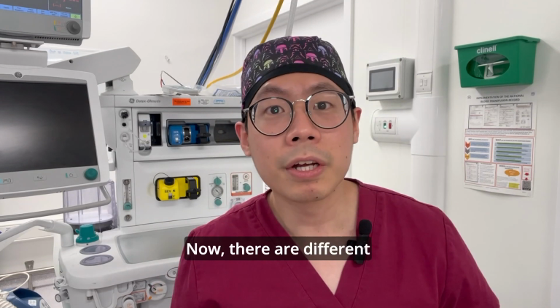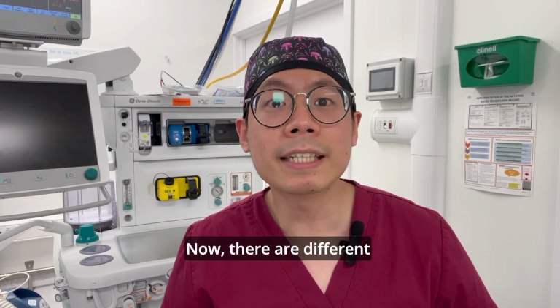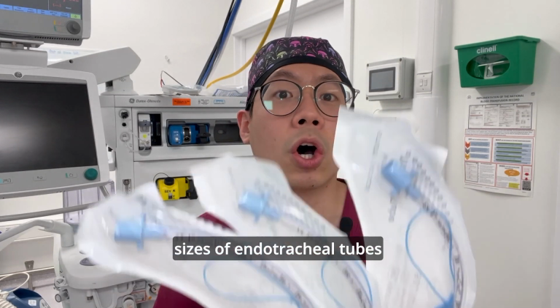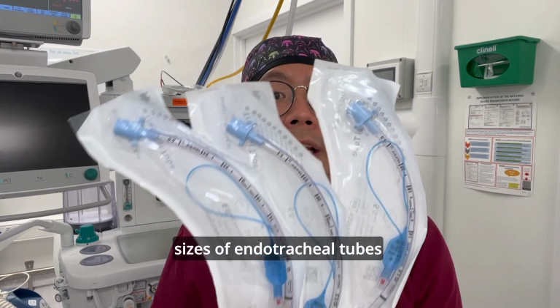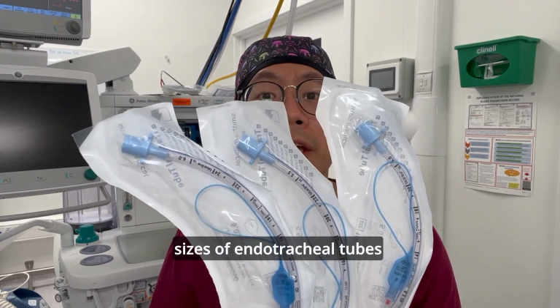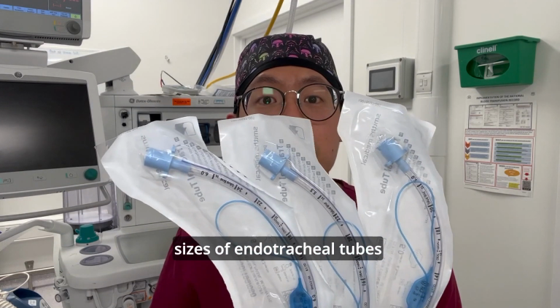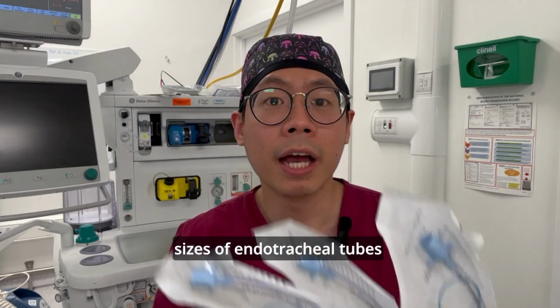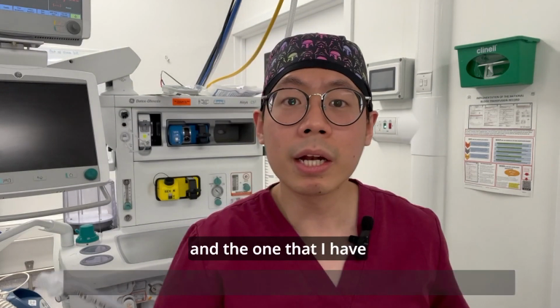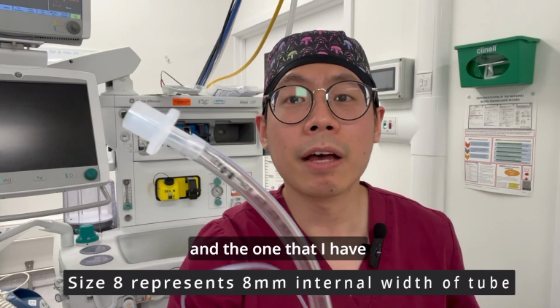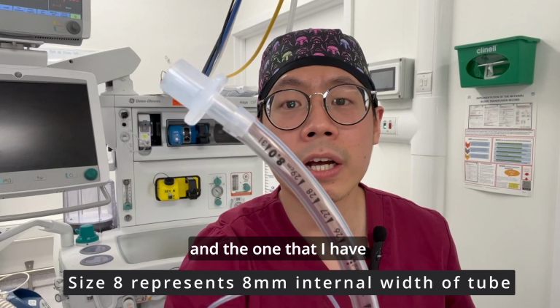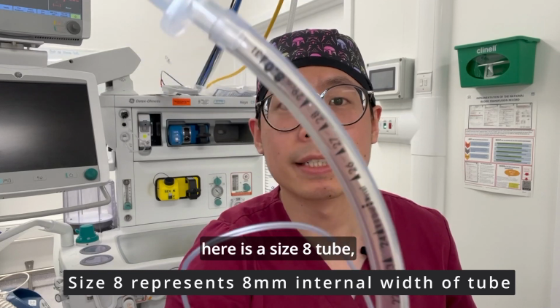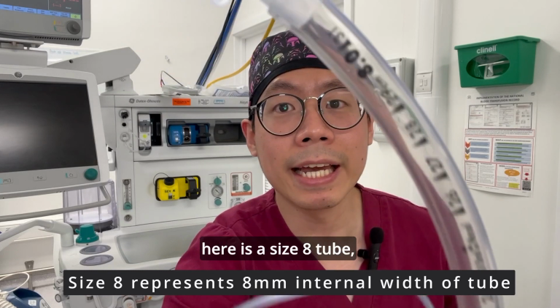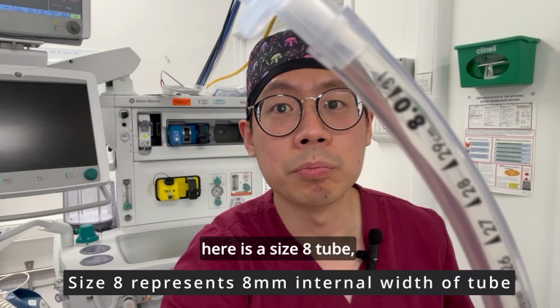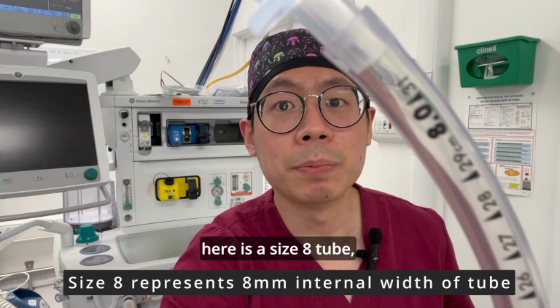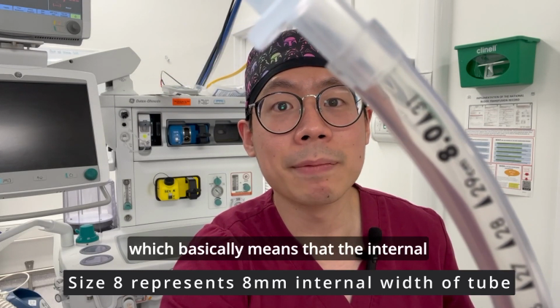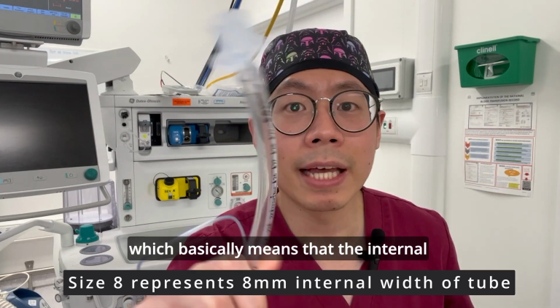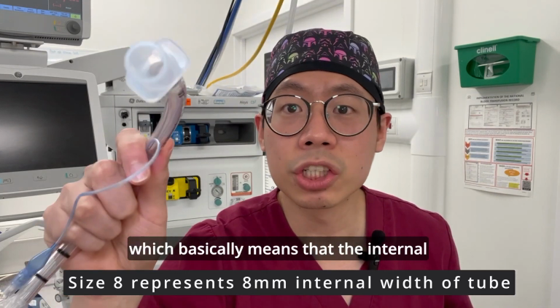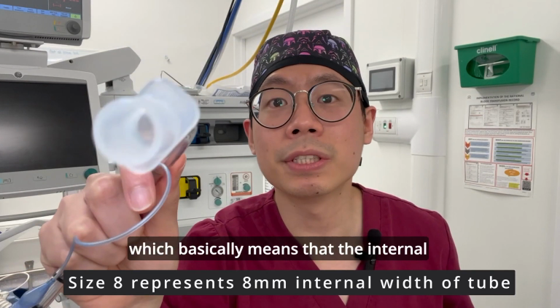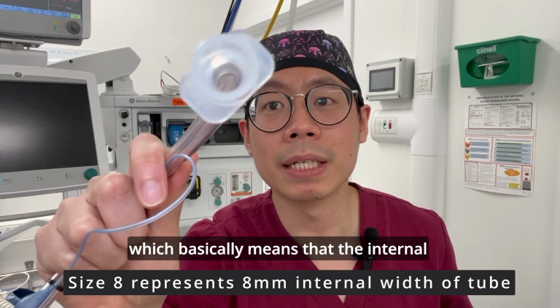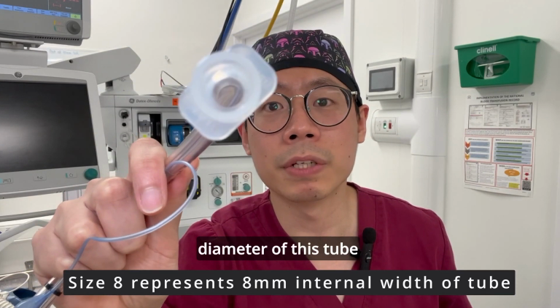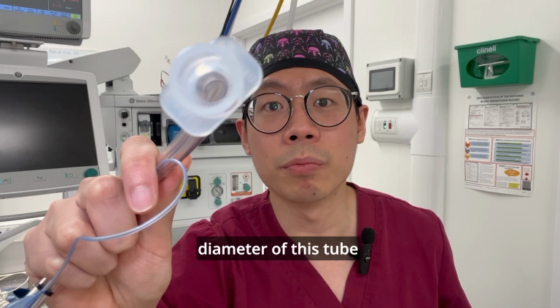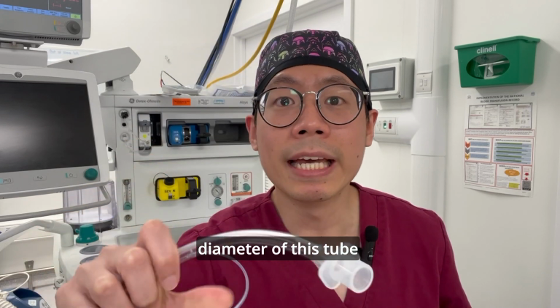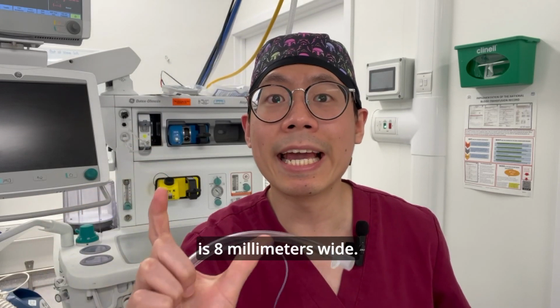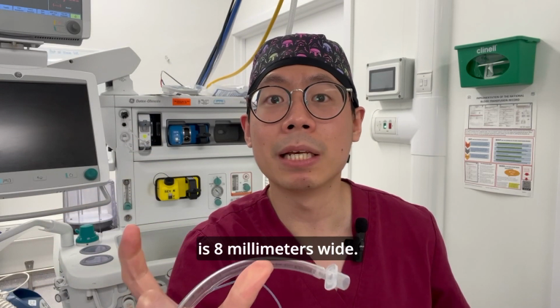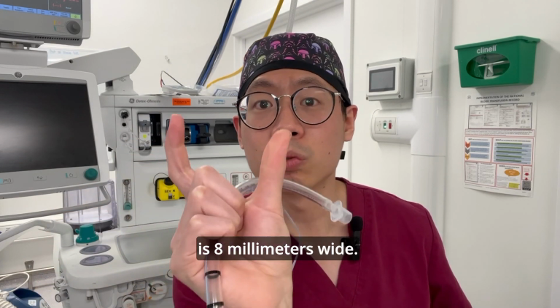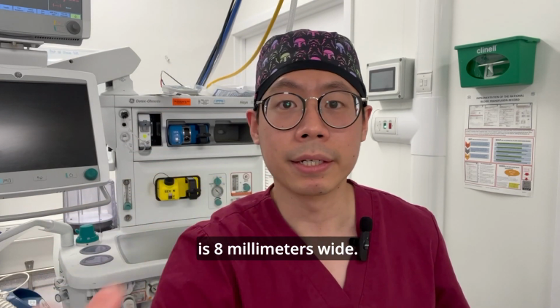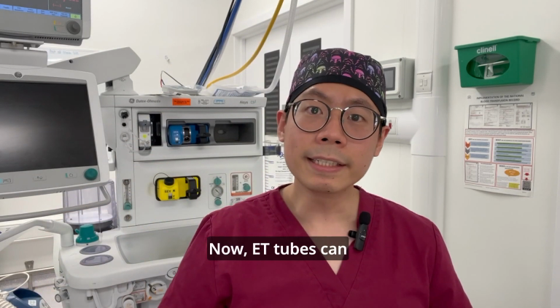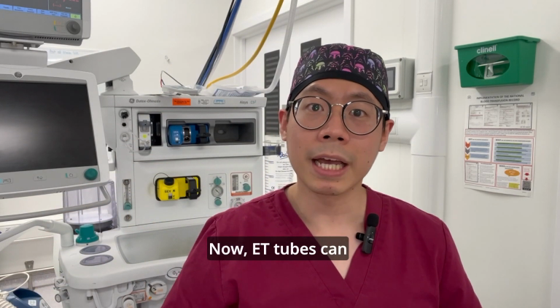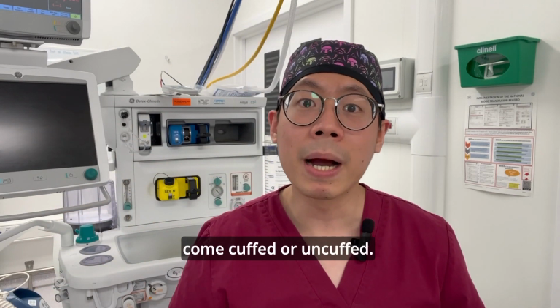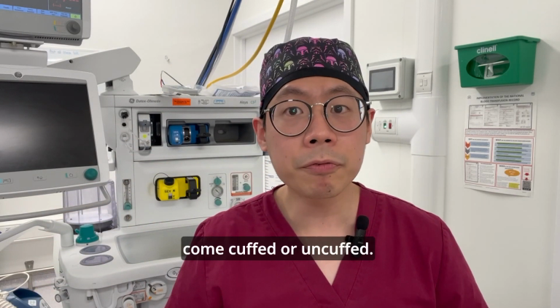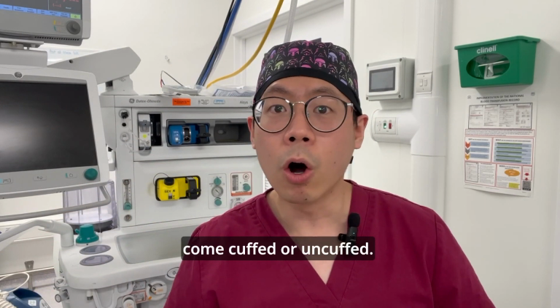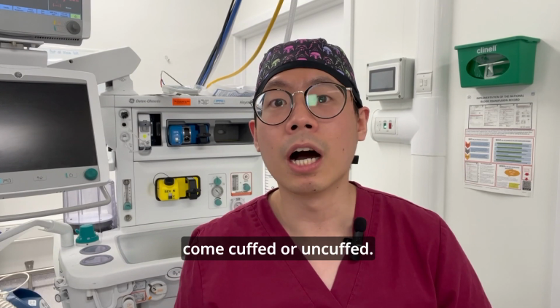There are different sizes of endotracheal tubes, and the one I have here is a size 8 tube, which basically means that the internal diameter of this tube is 8 millimeters wide. ET tubes can come cuffed or uncuffed.